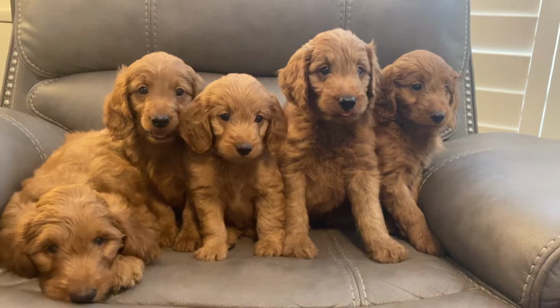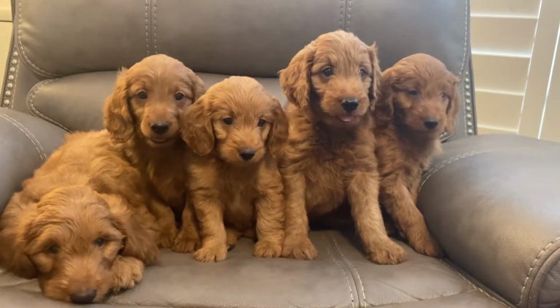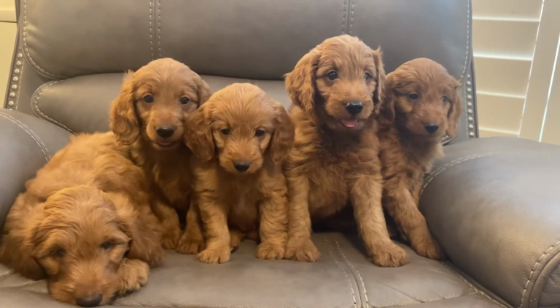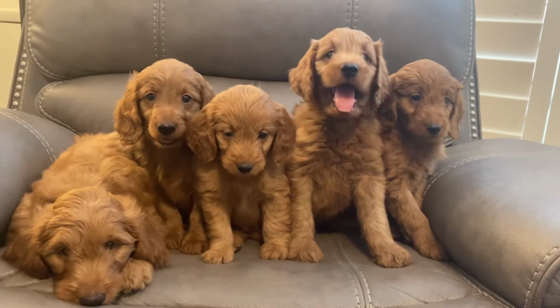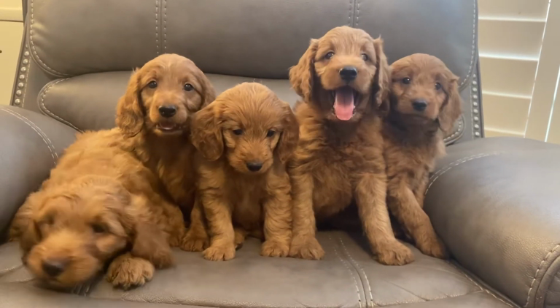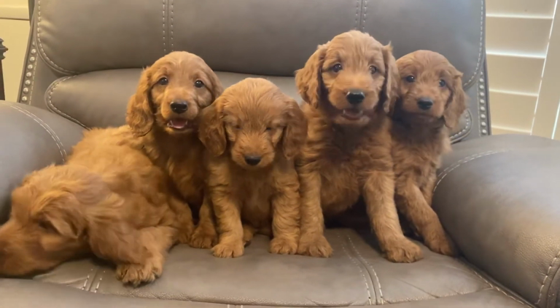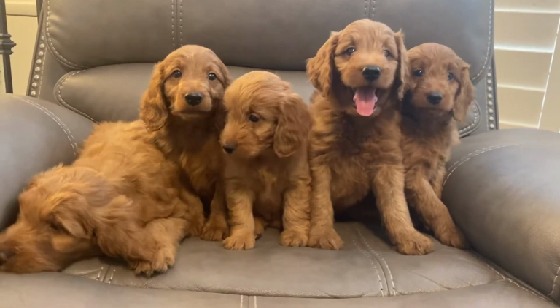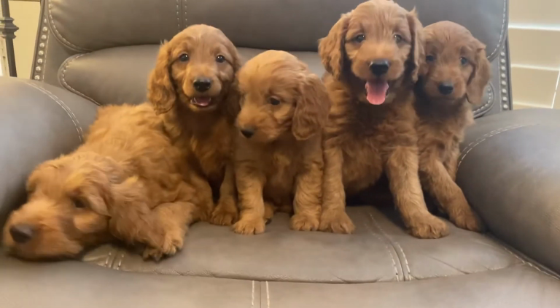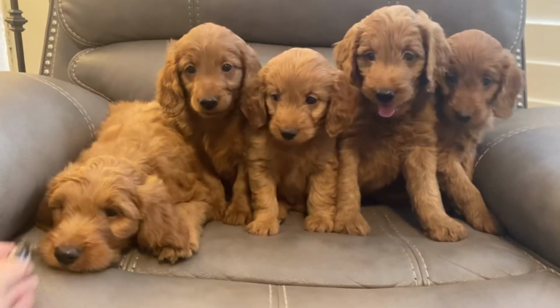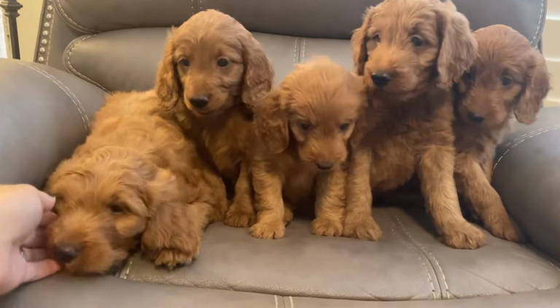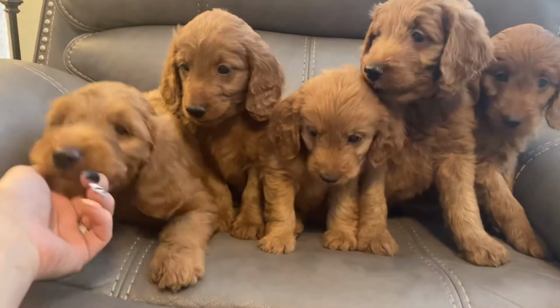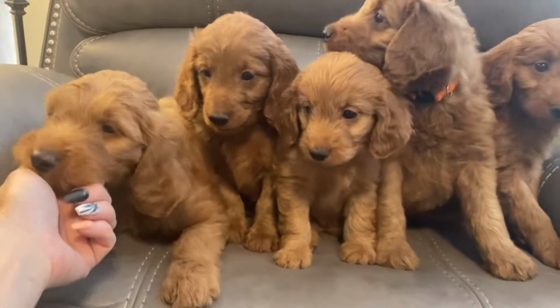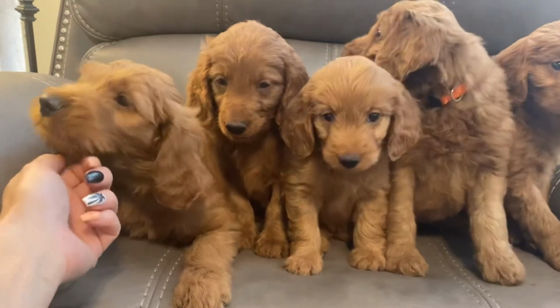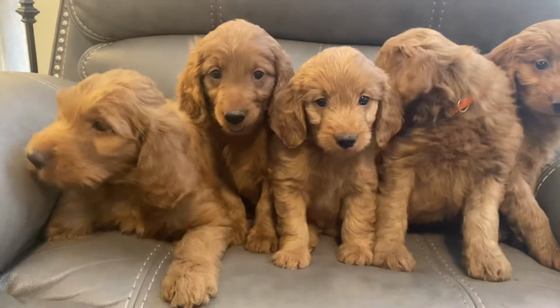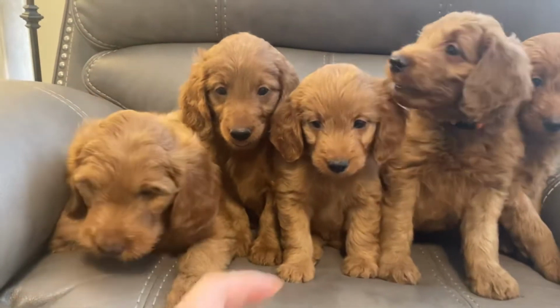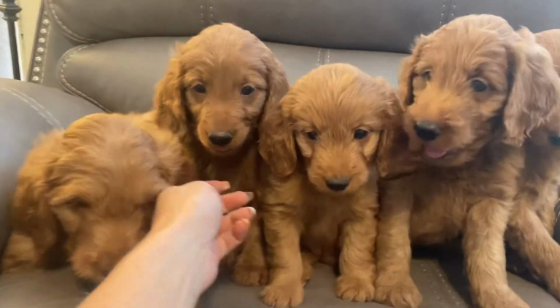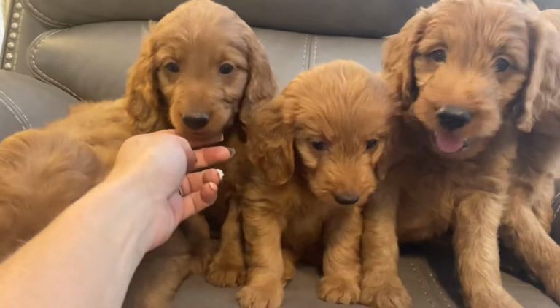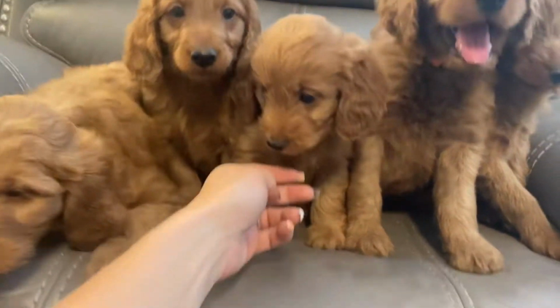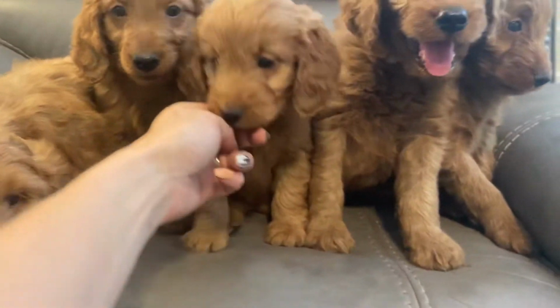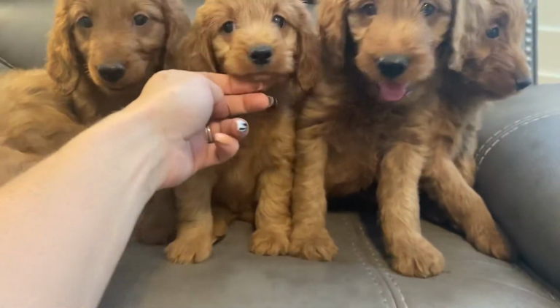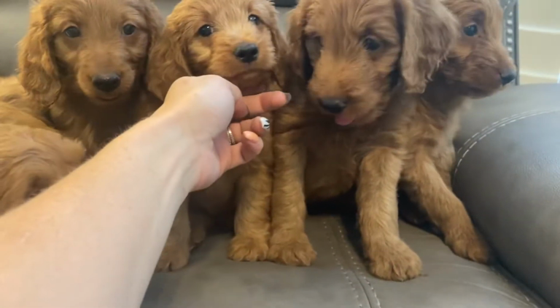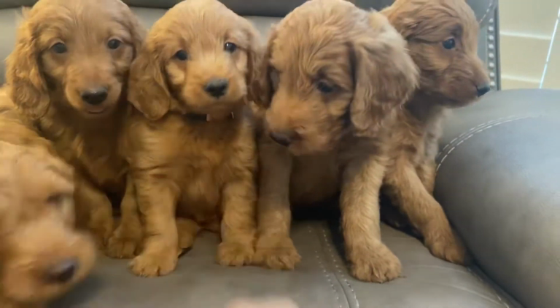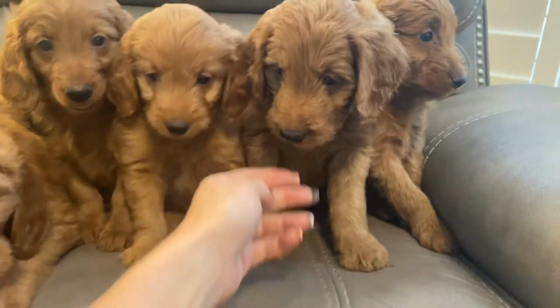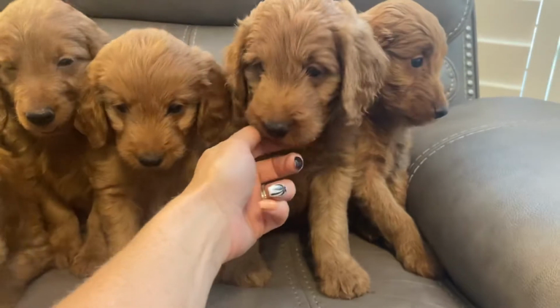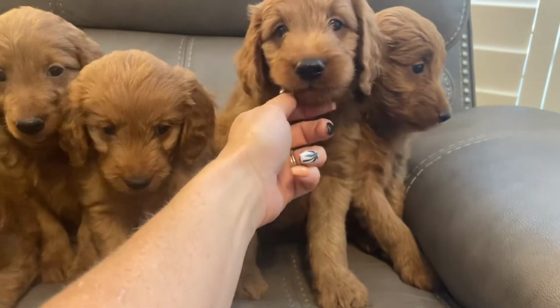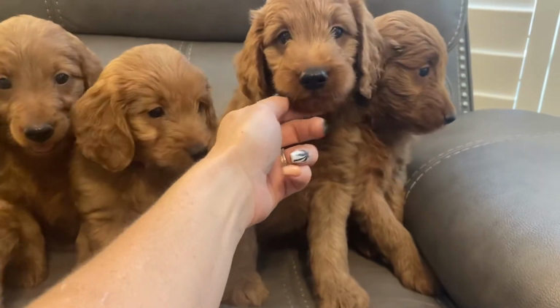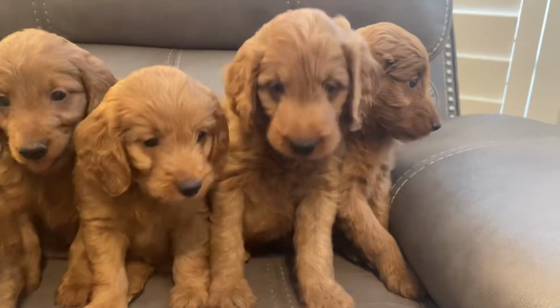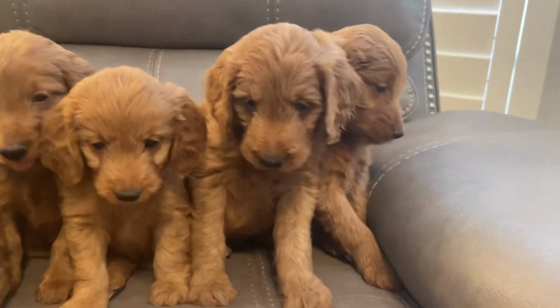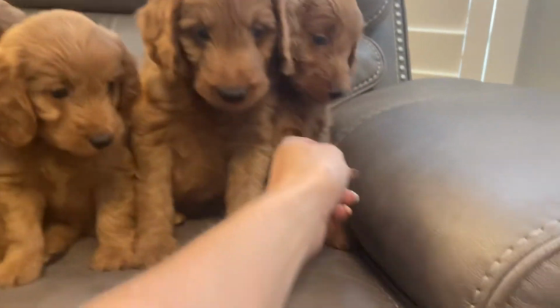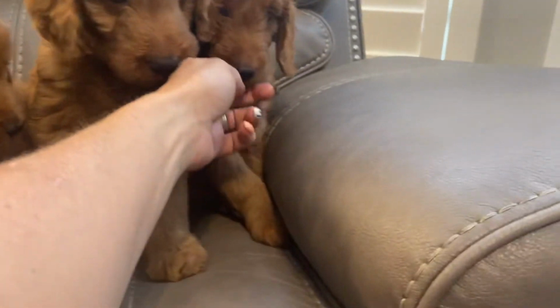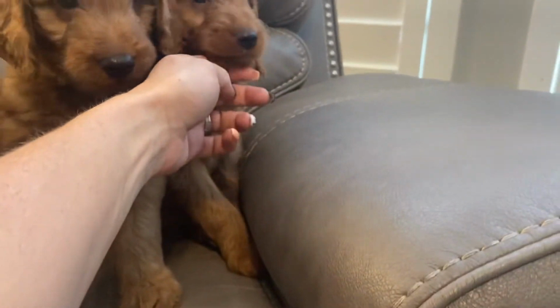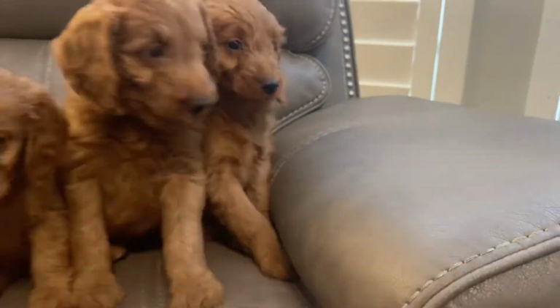Okay, this is Gordy's litter. This is cute little orange color. This is blue color. This is pink color. This is orange color. And this over here is purple color.